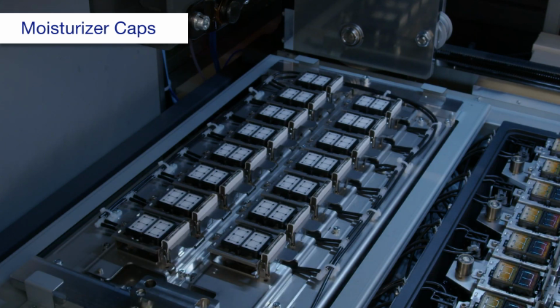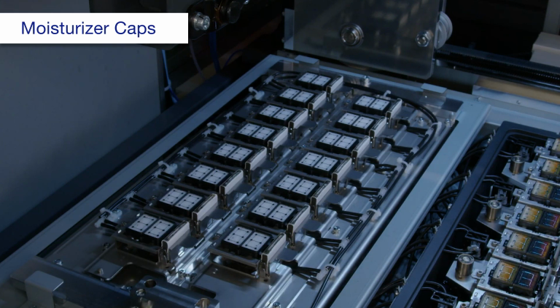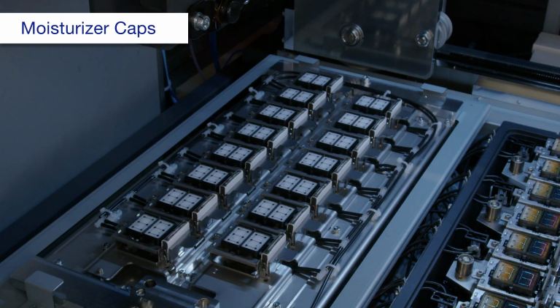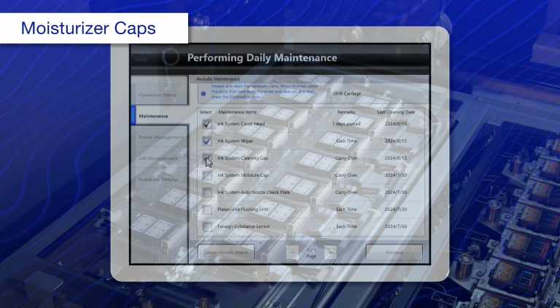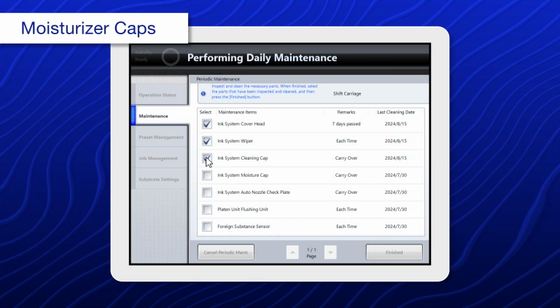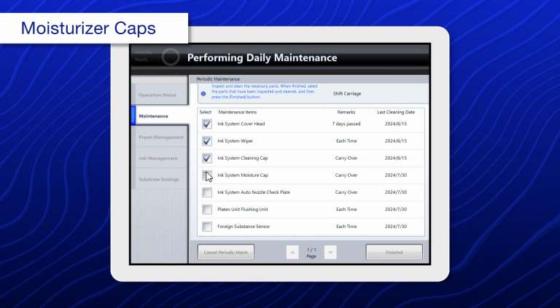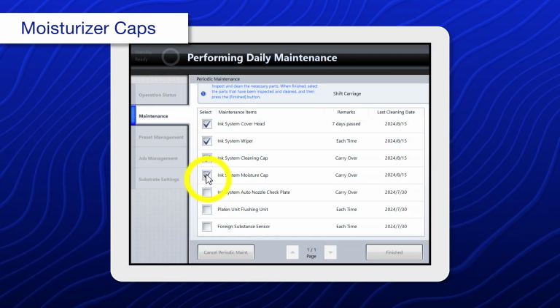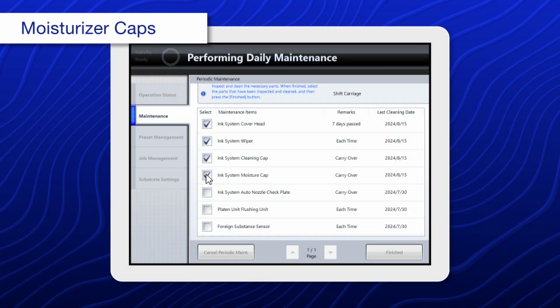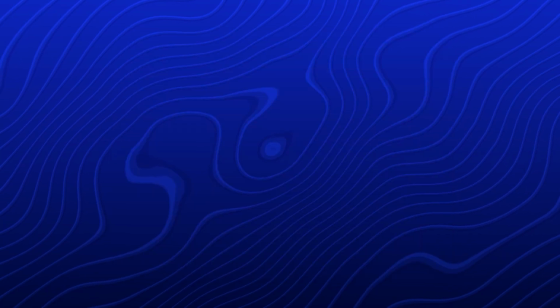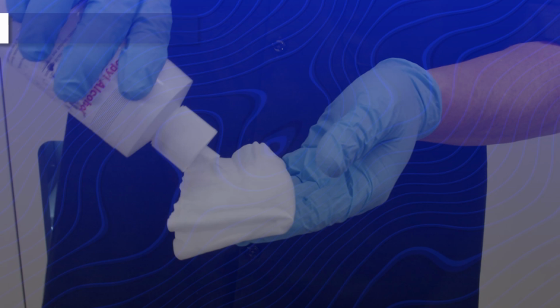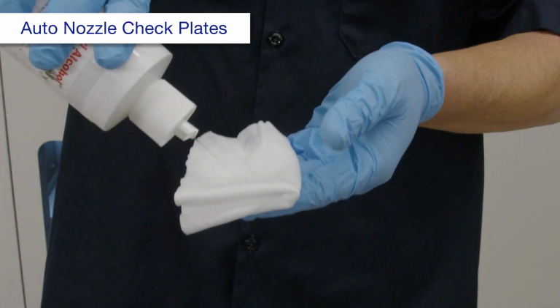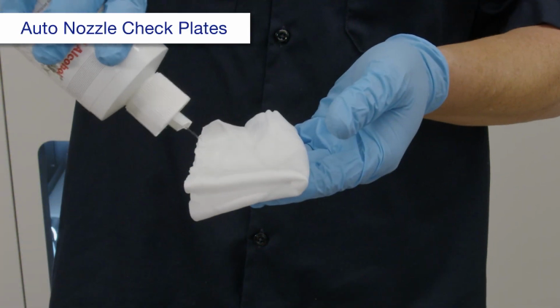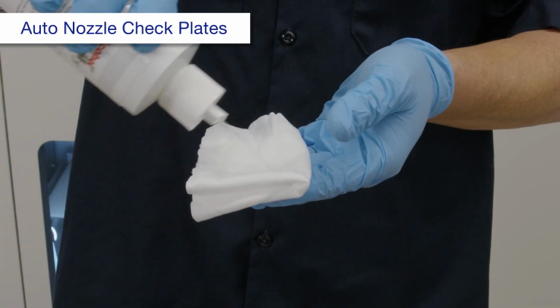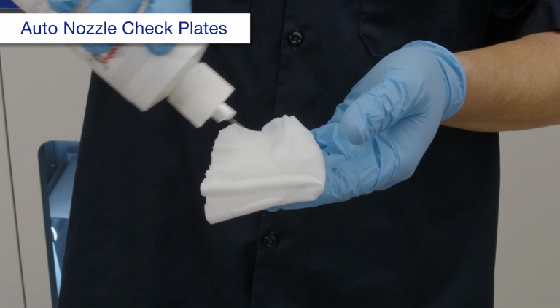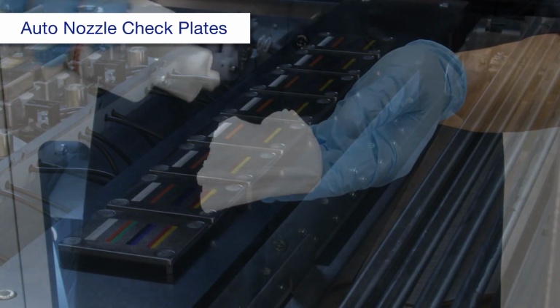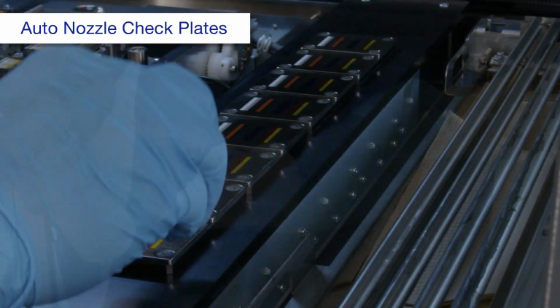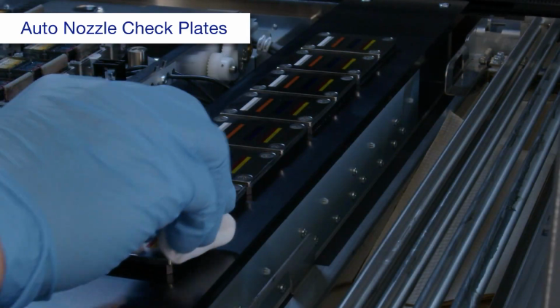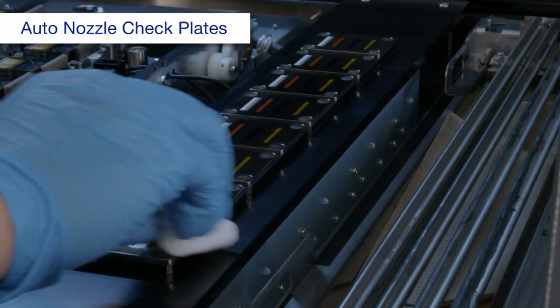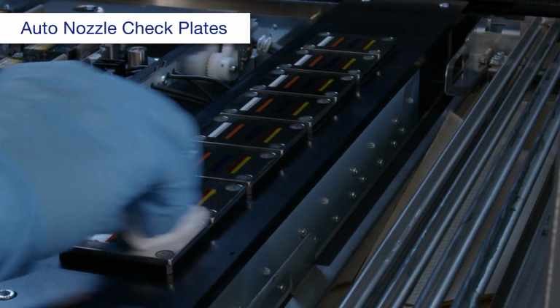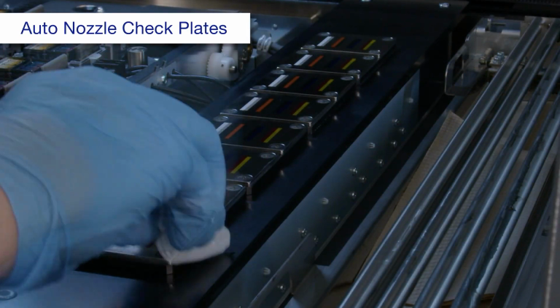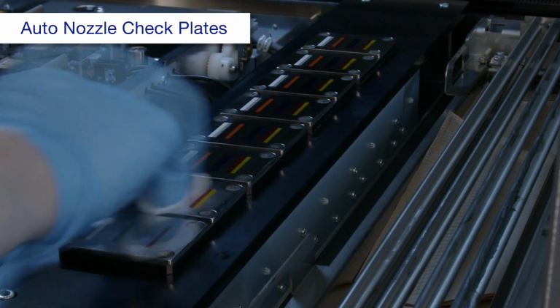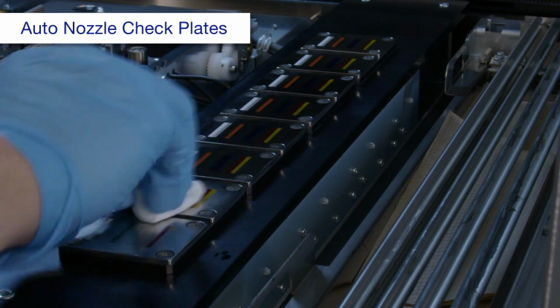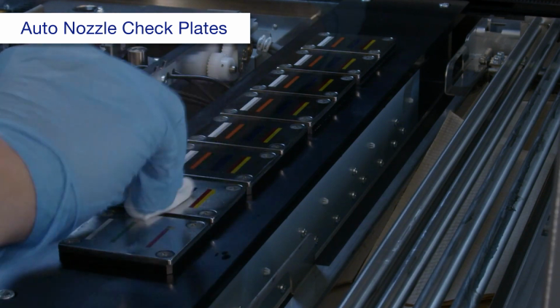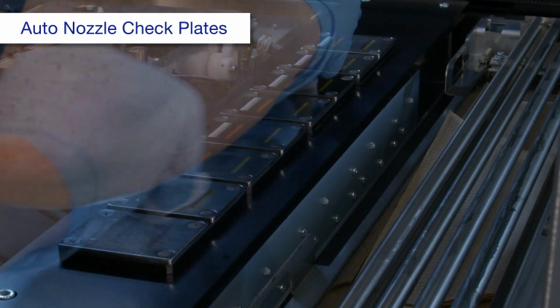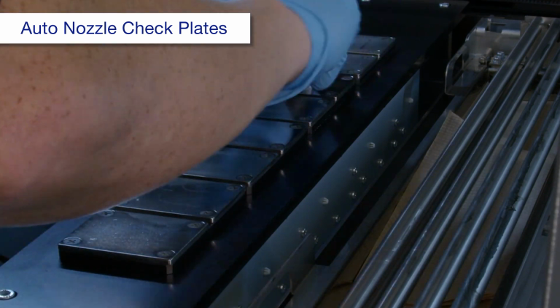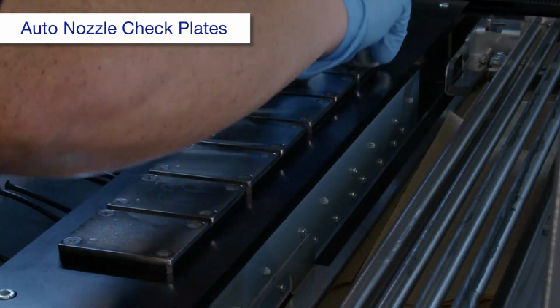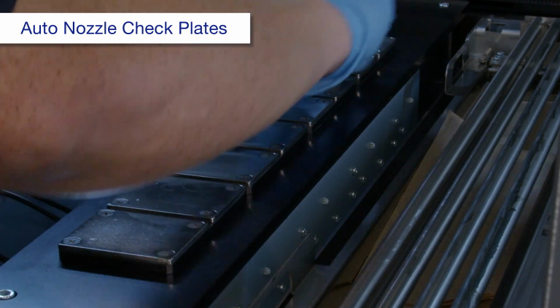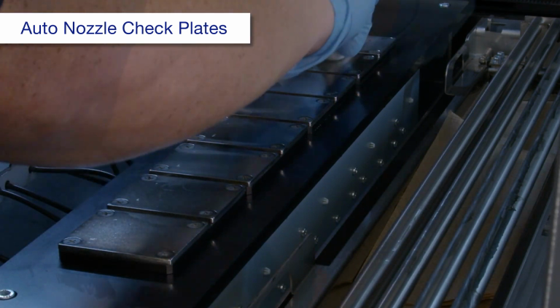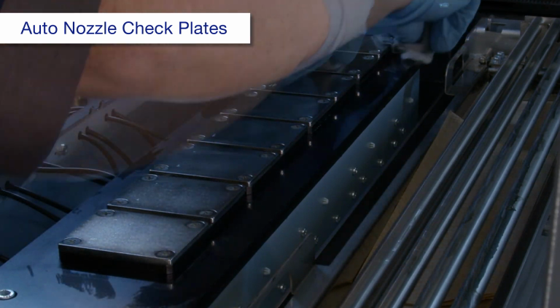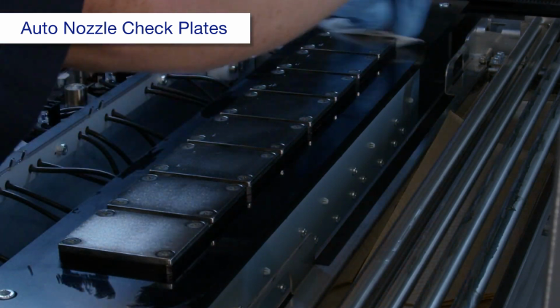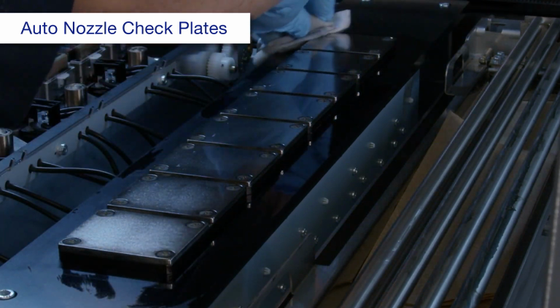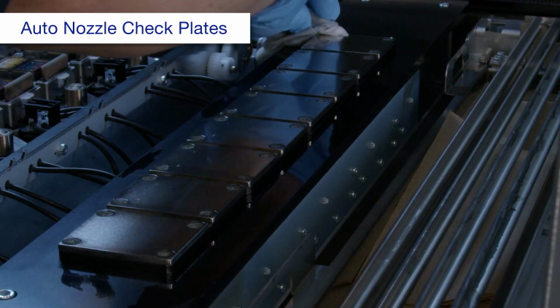When you're done, select ink system moisture cap. Using a polyester or nylon cloth dampened with alcohol, clean each auto nozzle check plate. Clean the board around the plates.